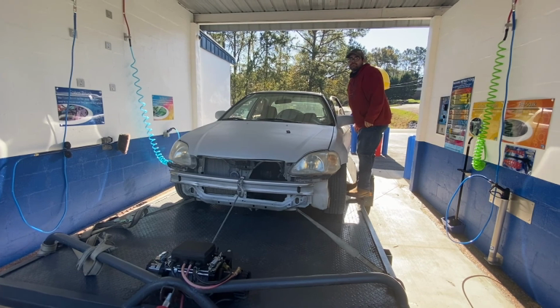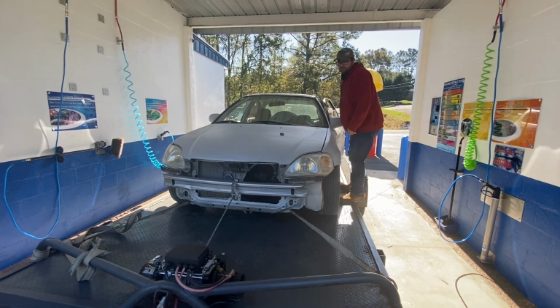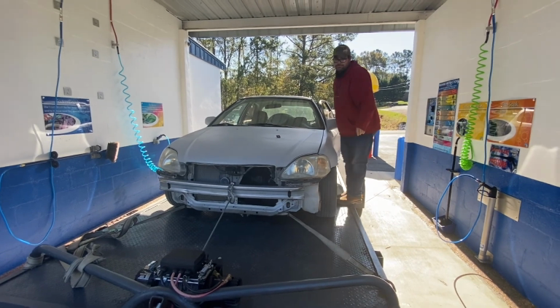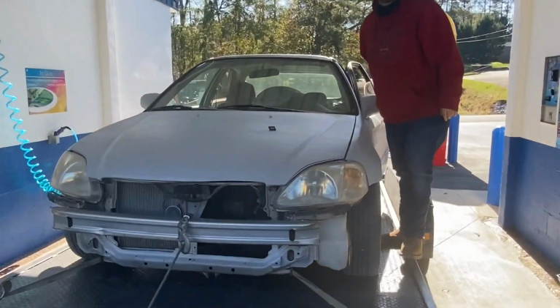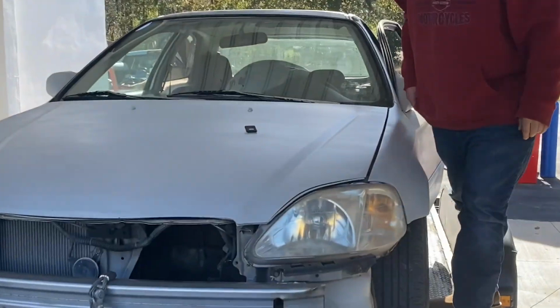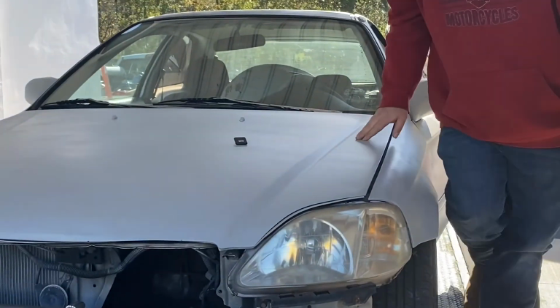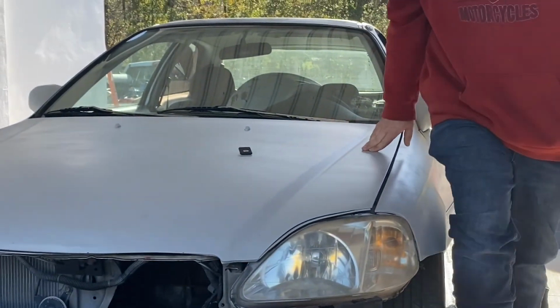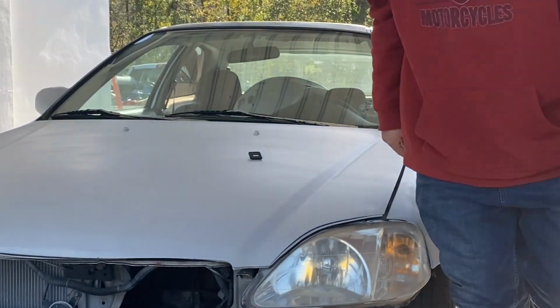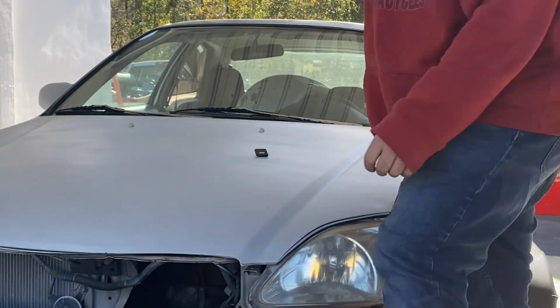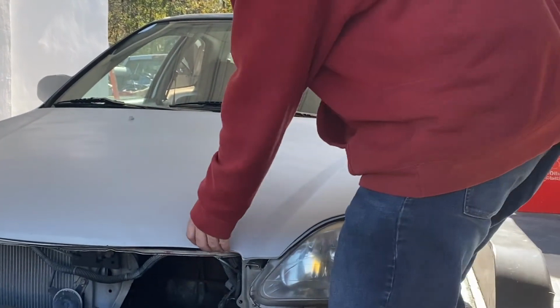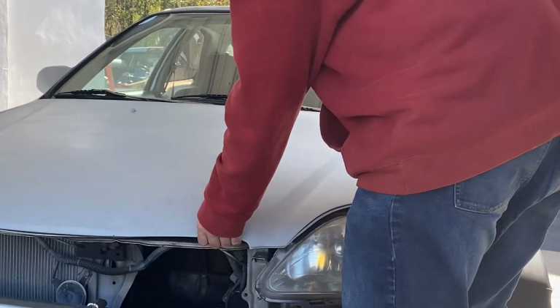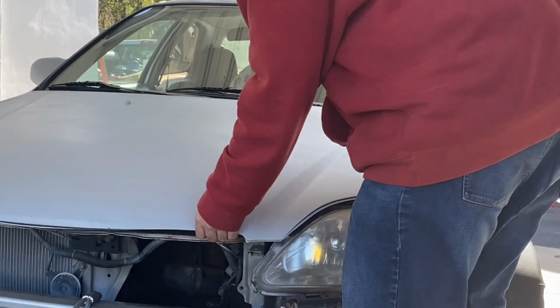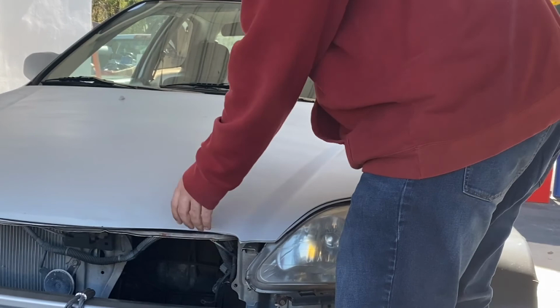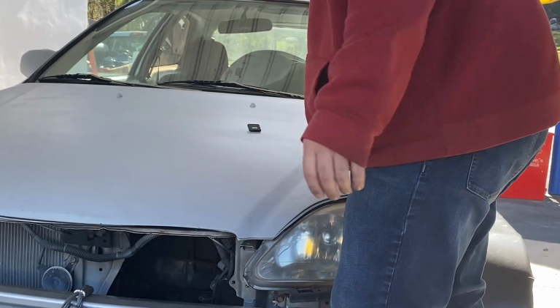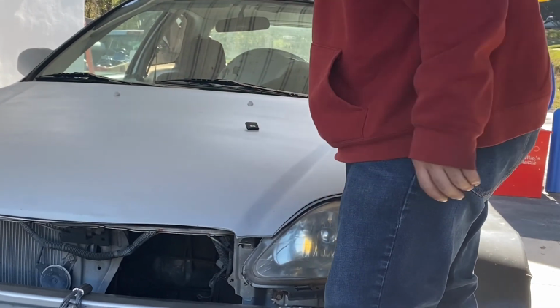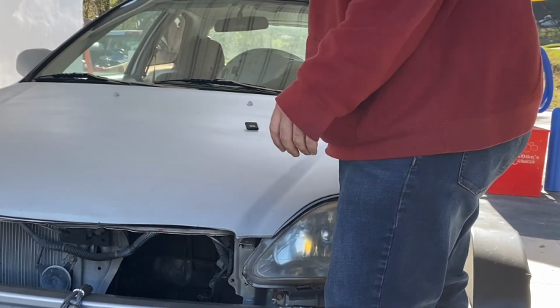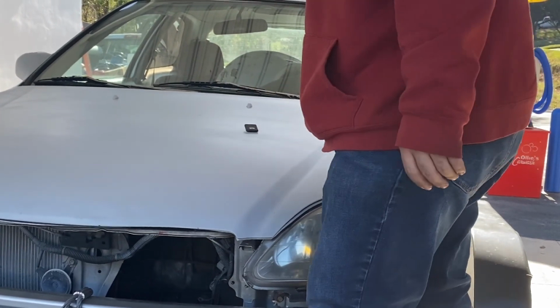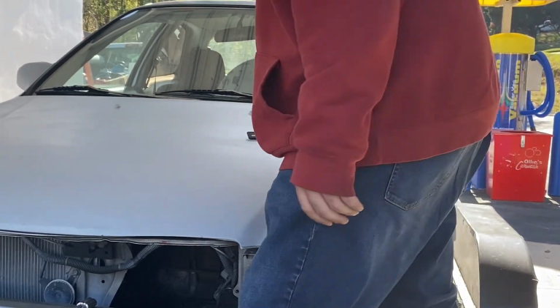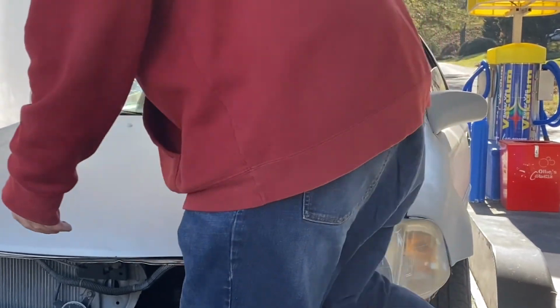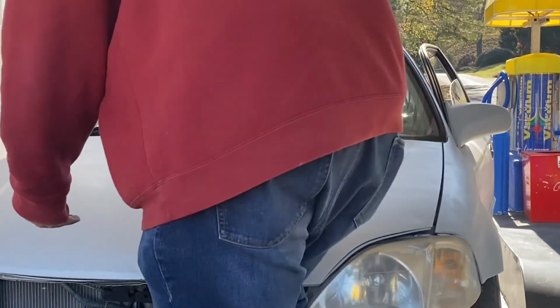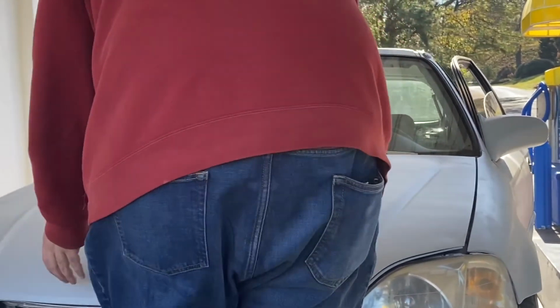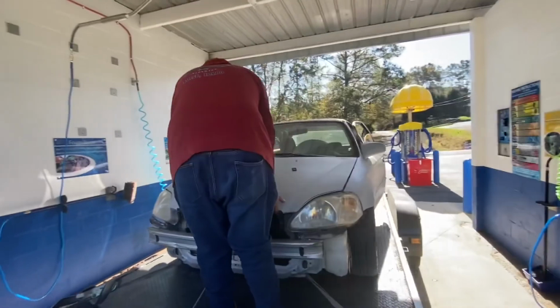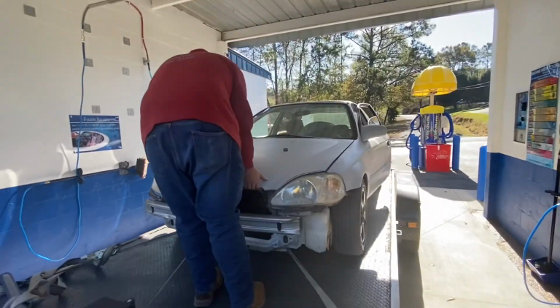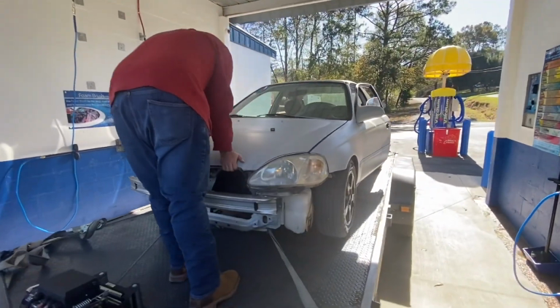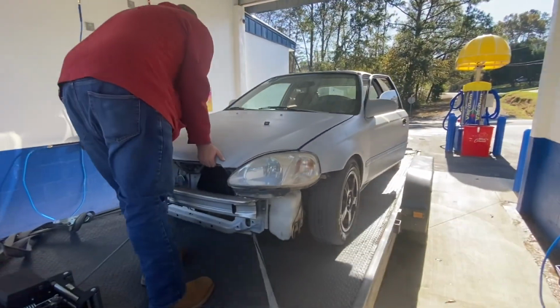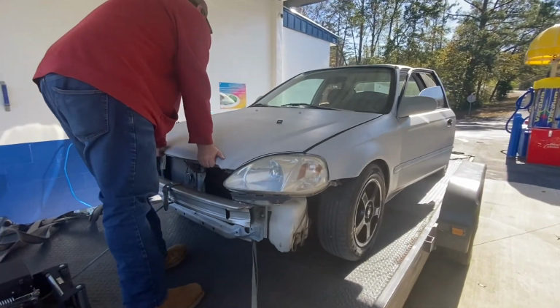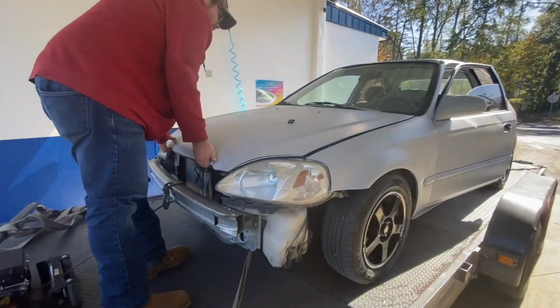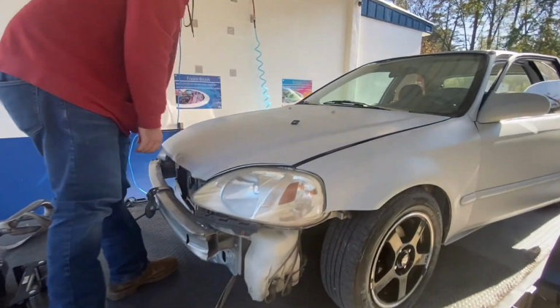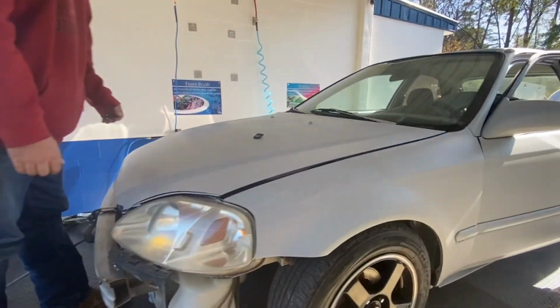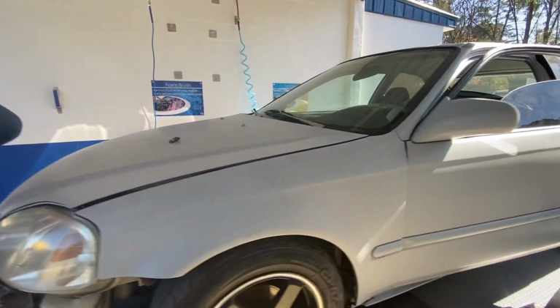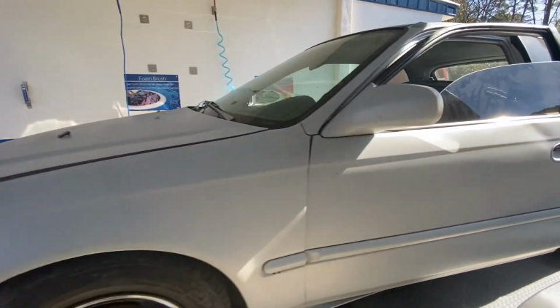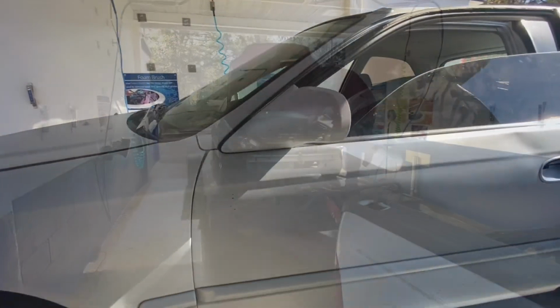Nice — broke the hood latch. You didn't try to pull it up, did you? Let's see what's going on with this thing.